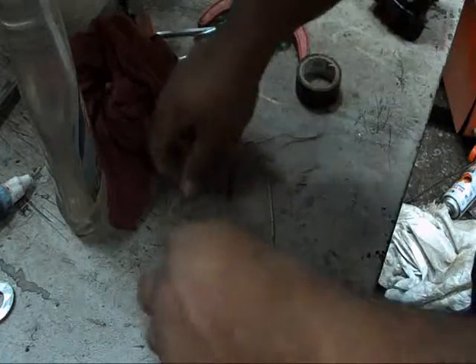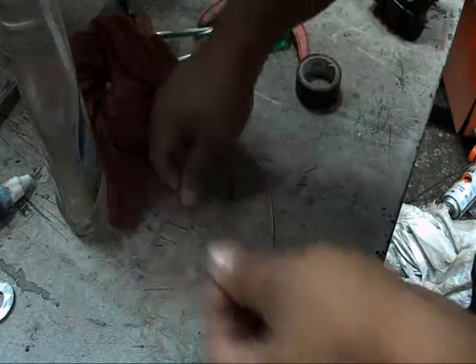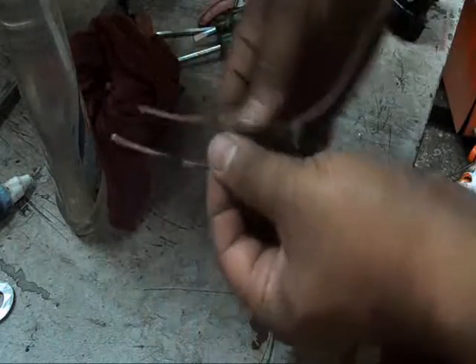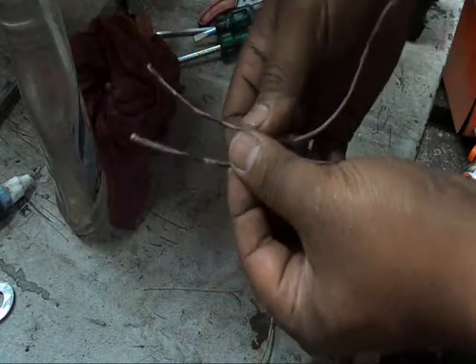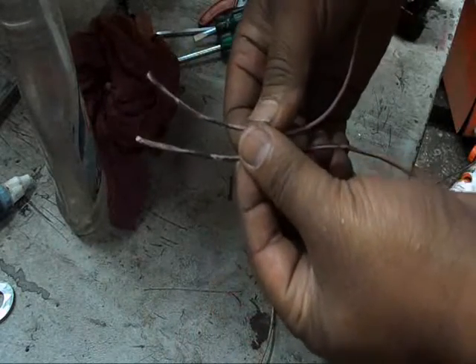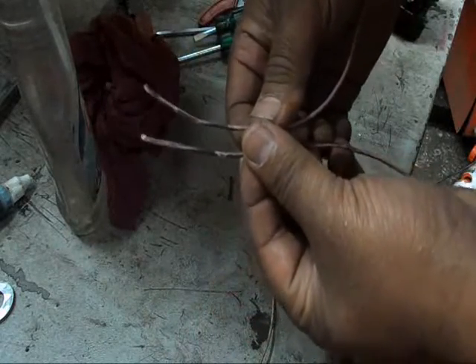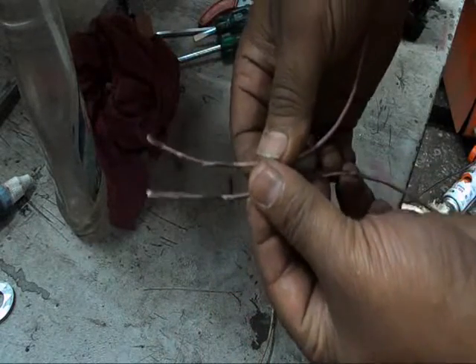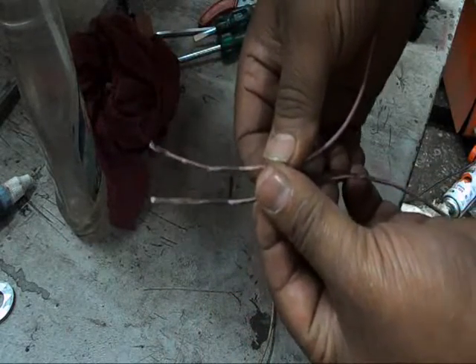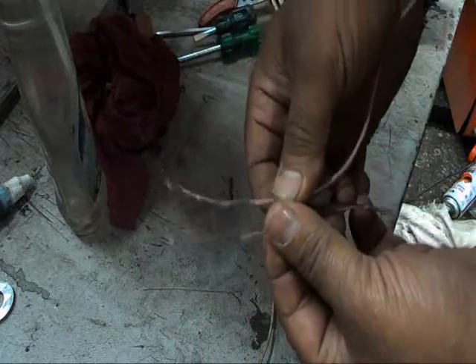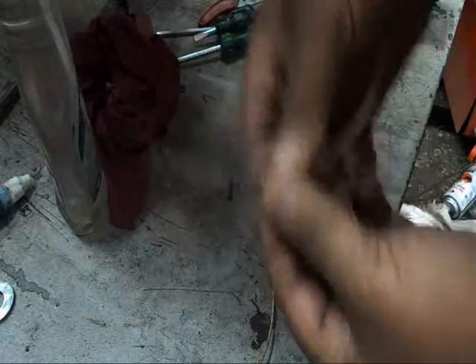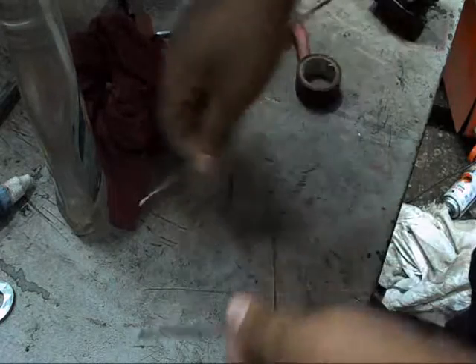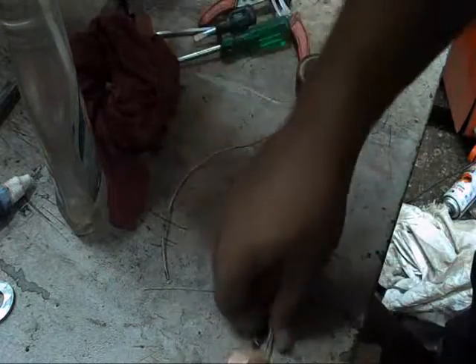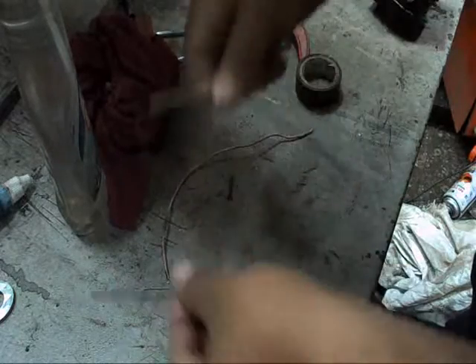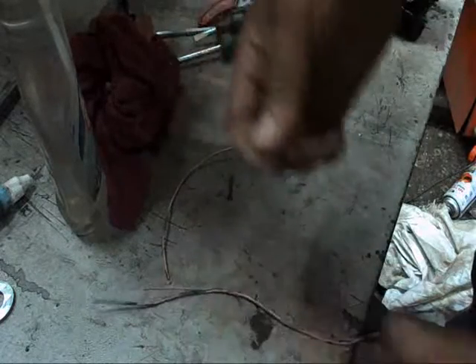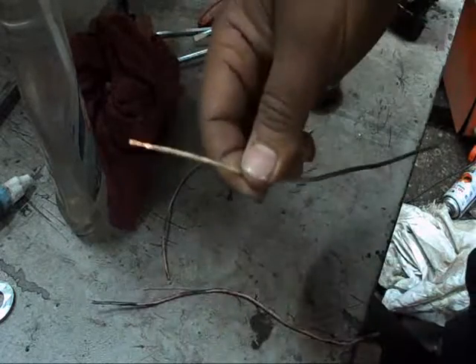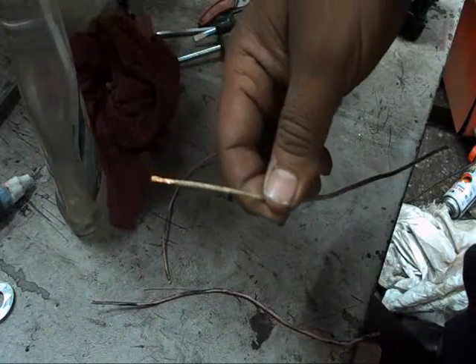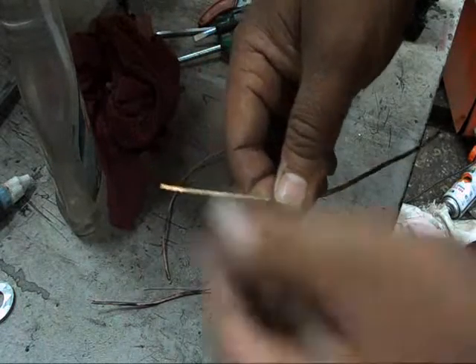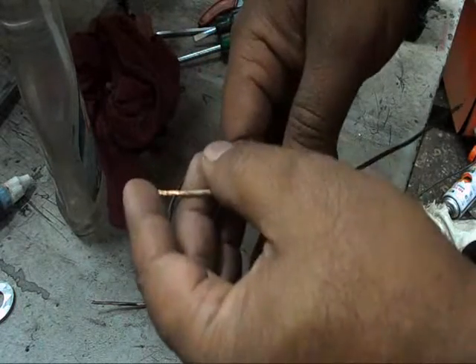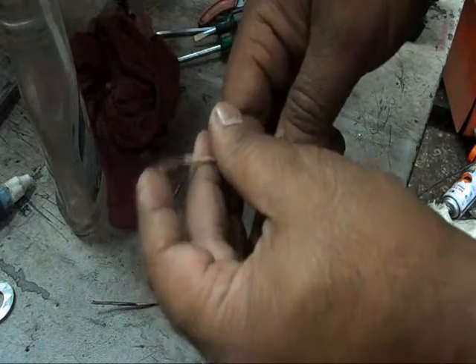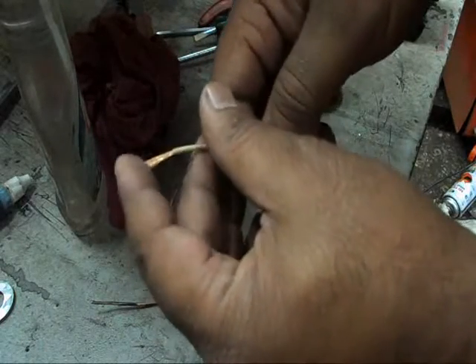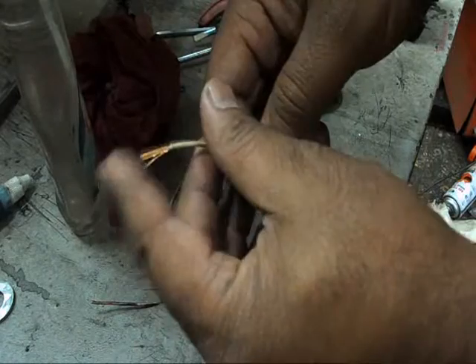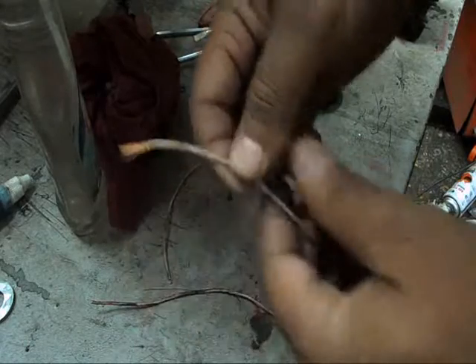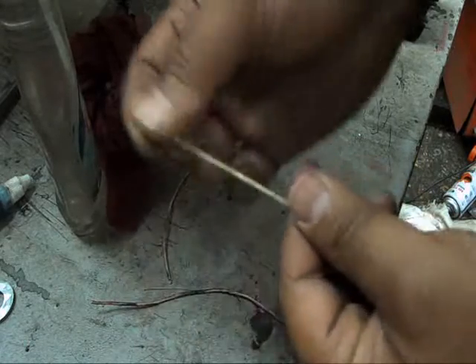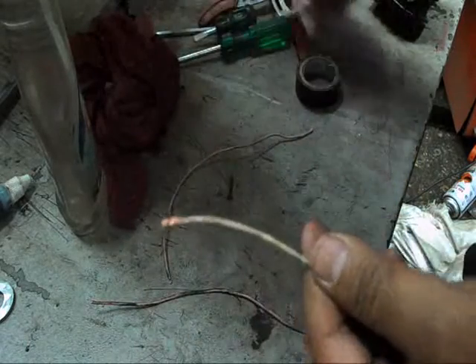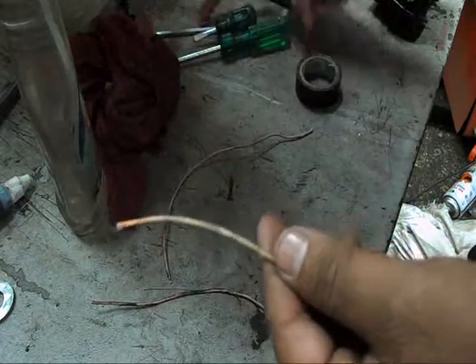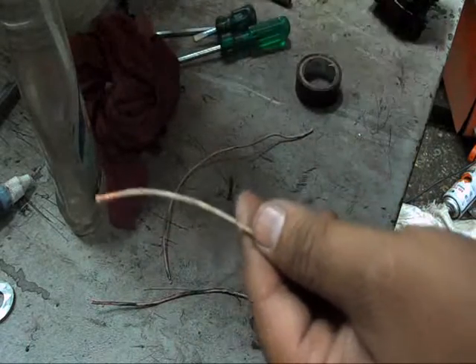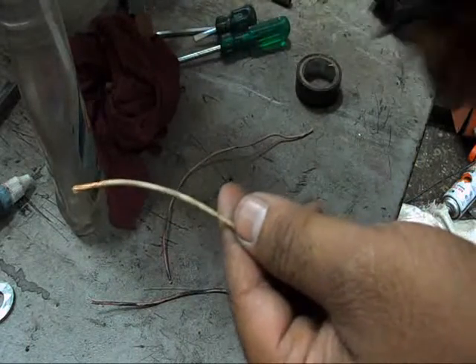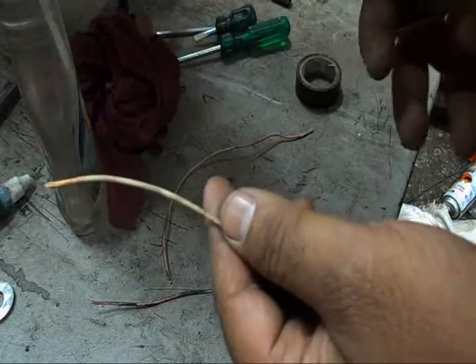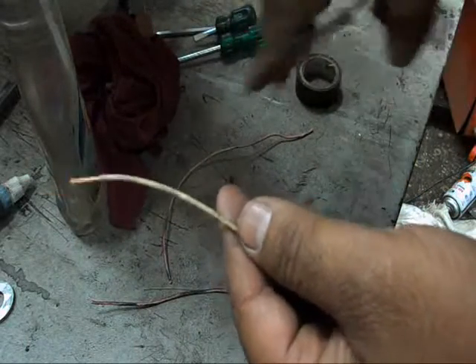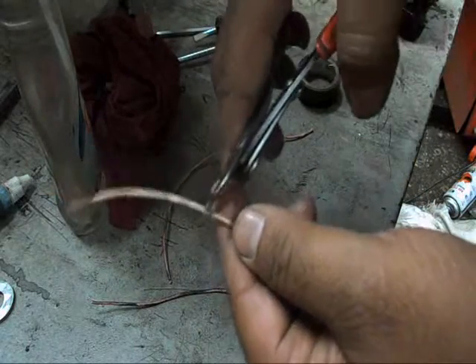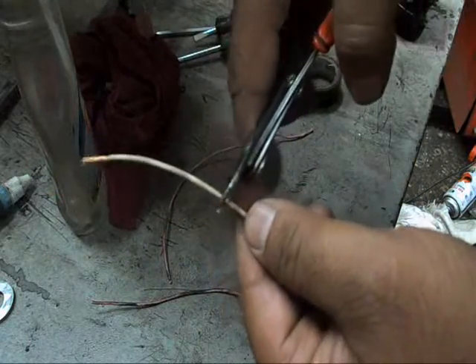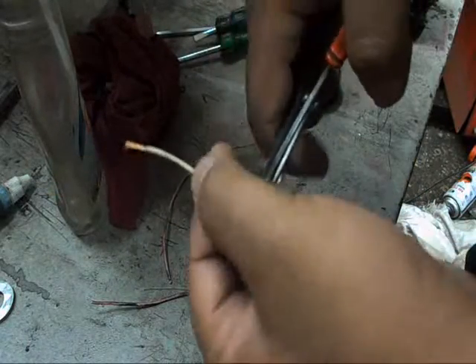So these are the two wires which have to be connected to the fuse, but you don't have a fuse. I have another wire with me — it's a multi-strand wire — so I'm just going to cut a small piece out of this wire.